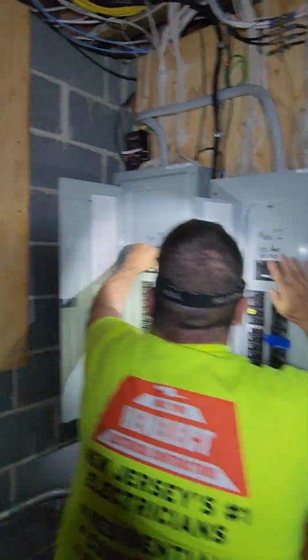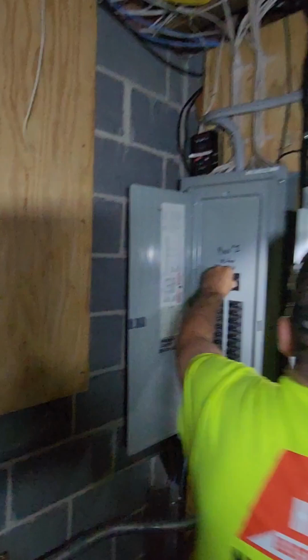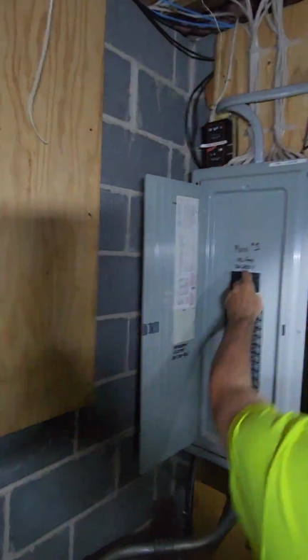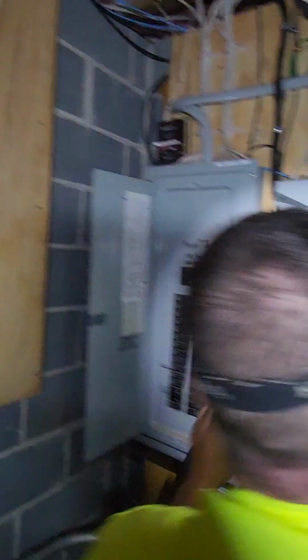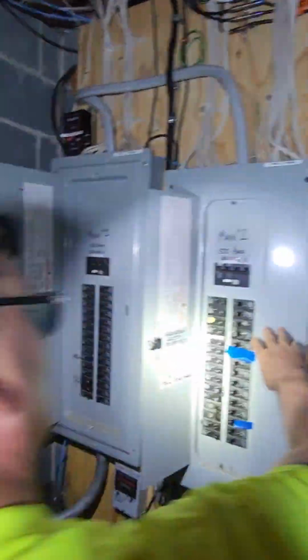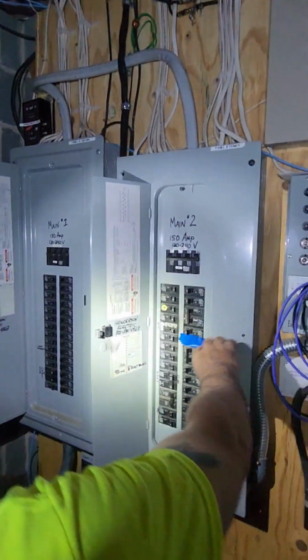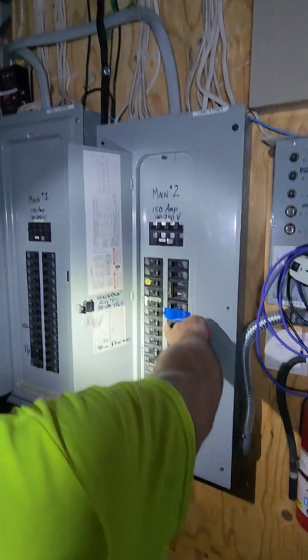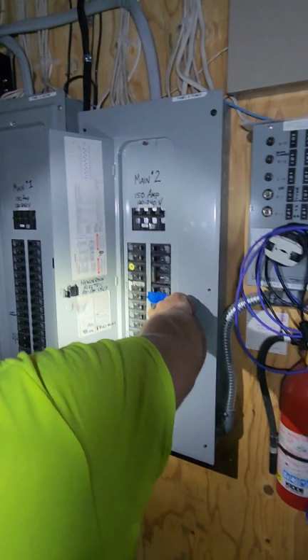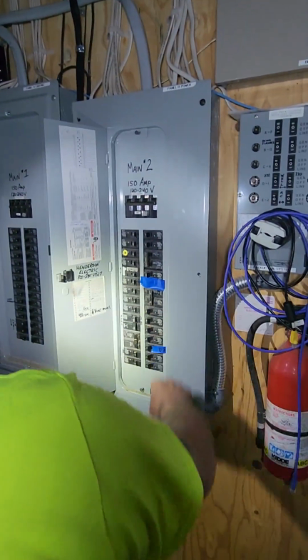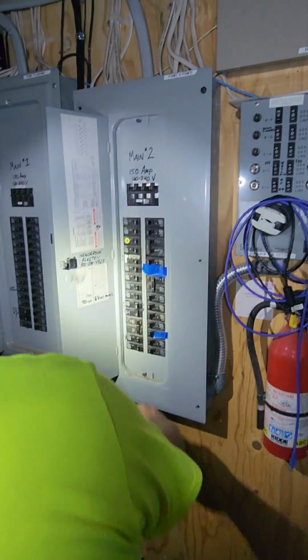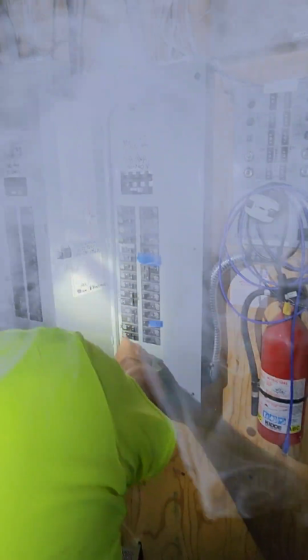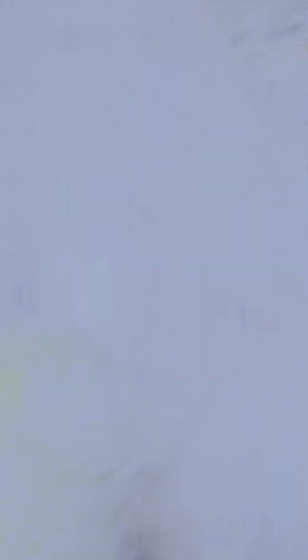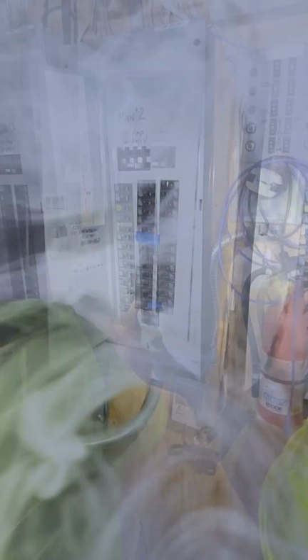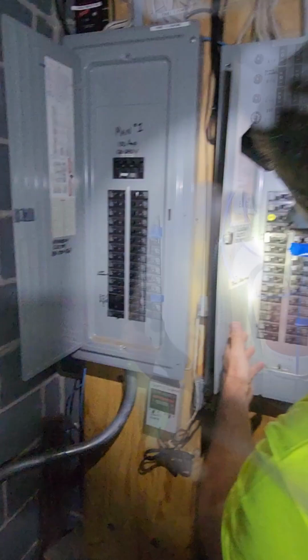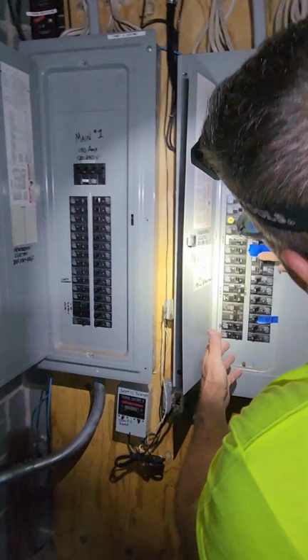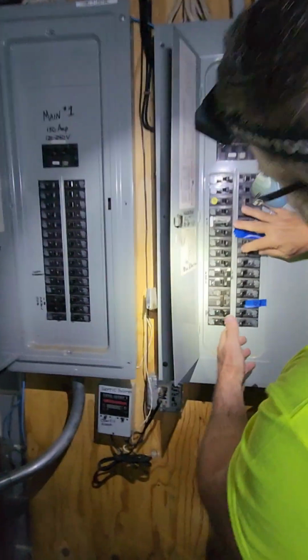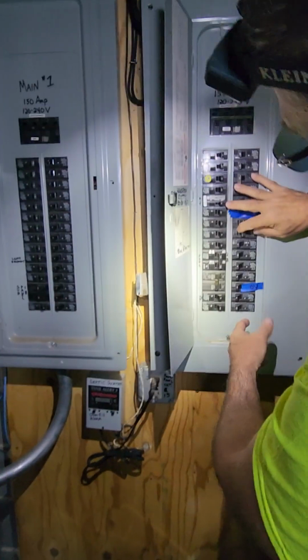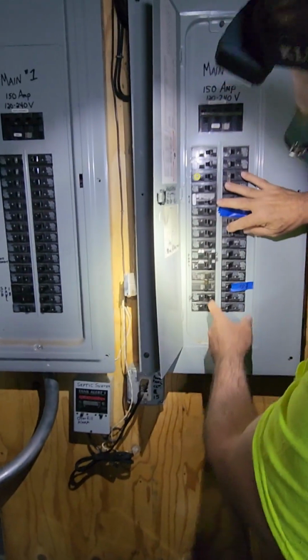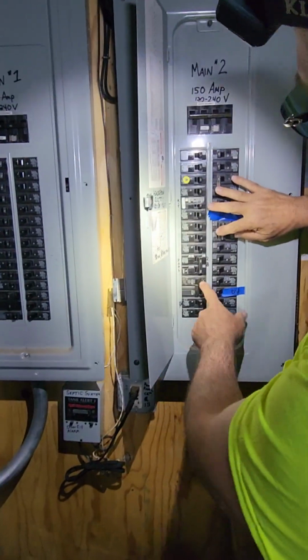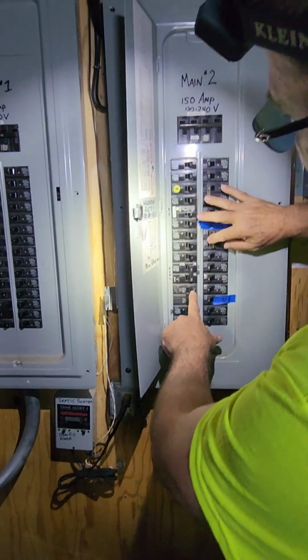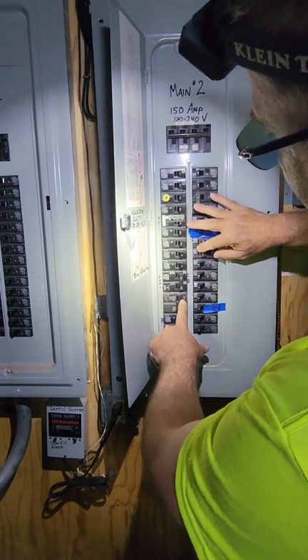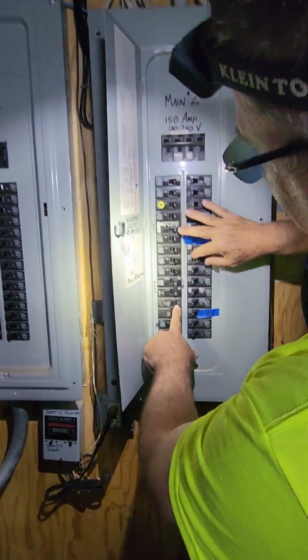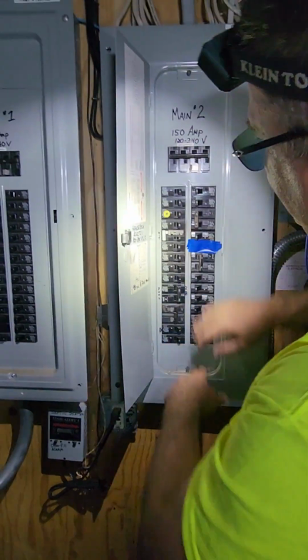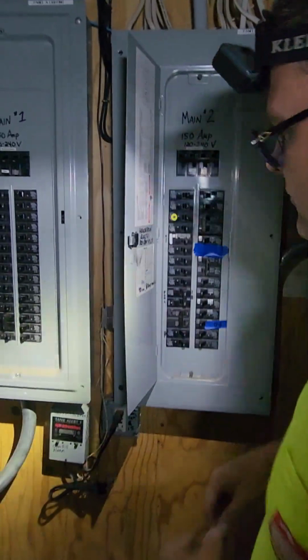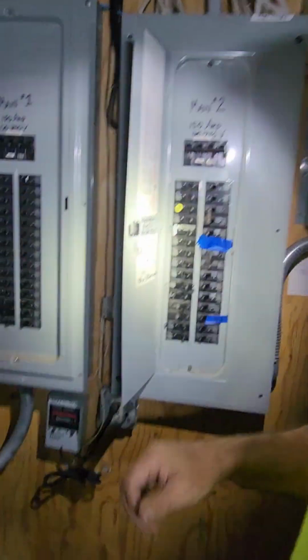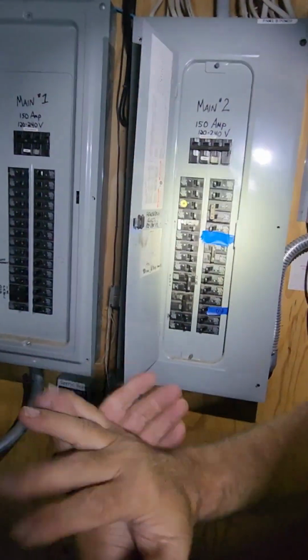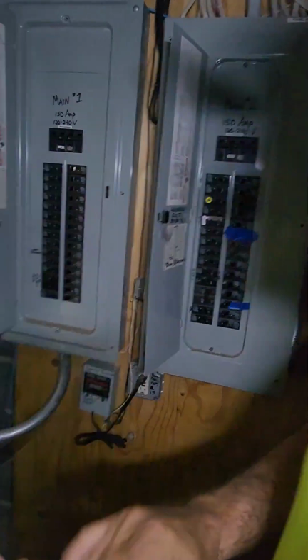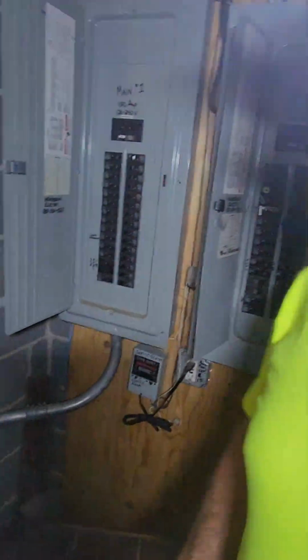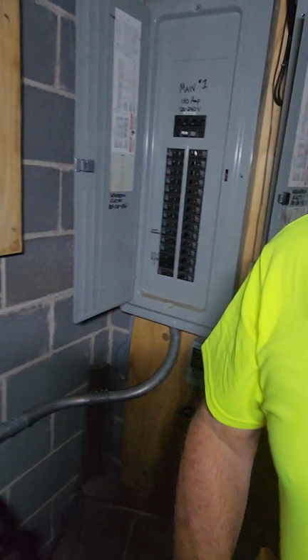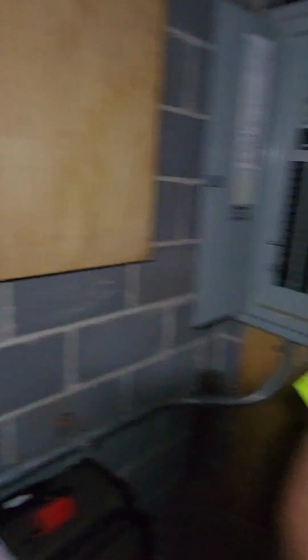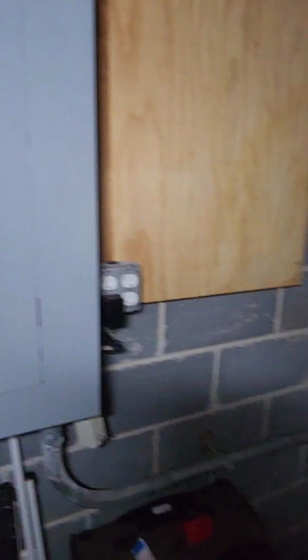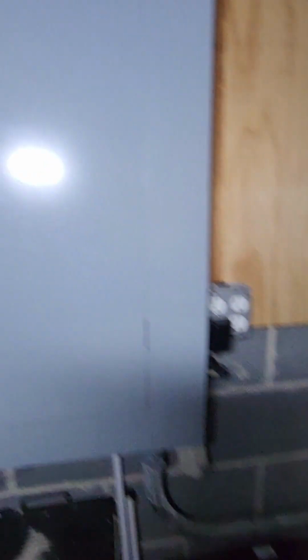I'm going to turn off my air conditioner. Air conditioning off. Okay, let's go and get some power on.